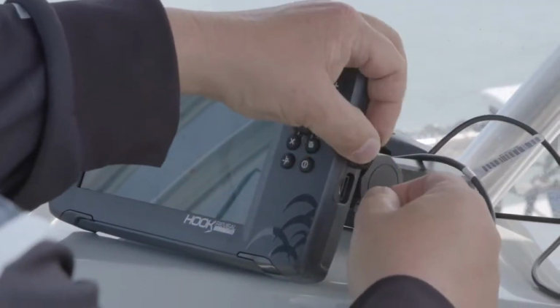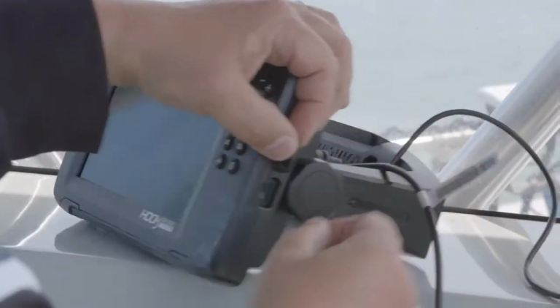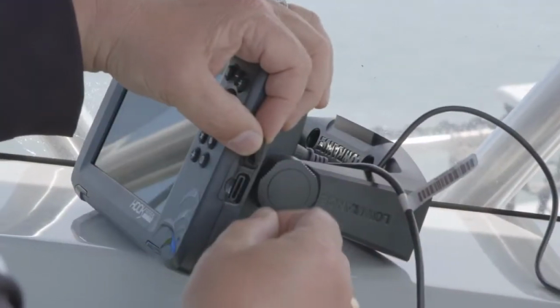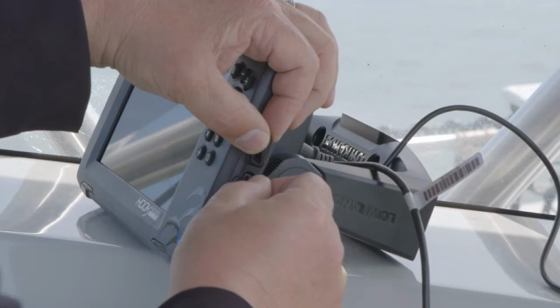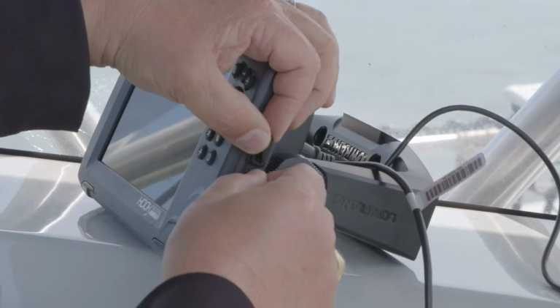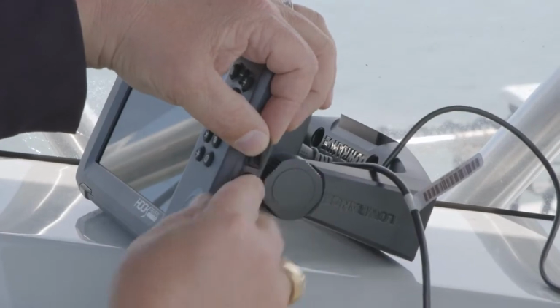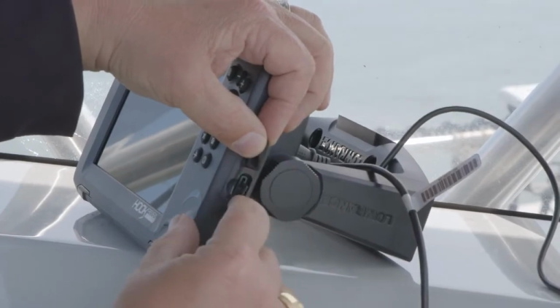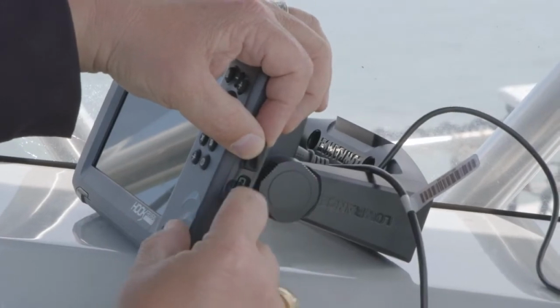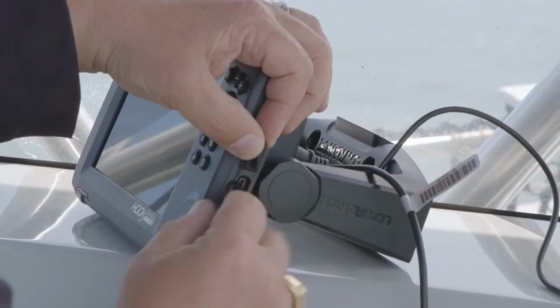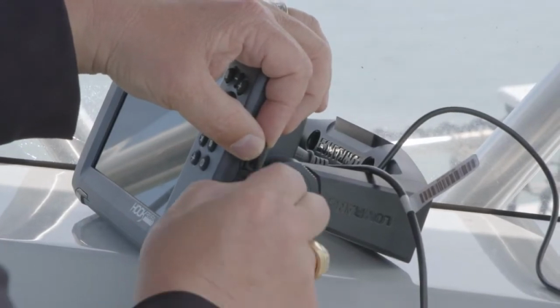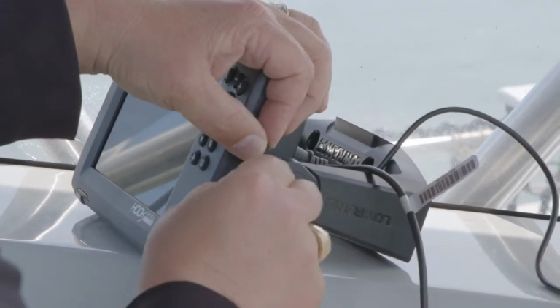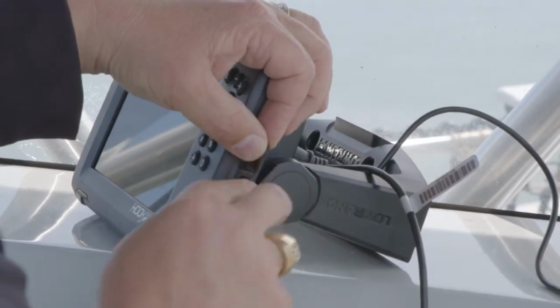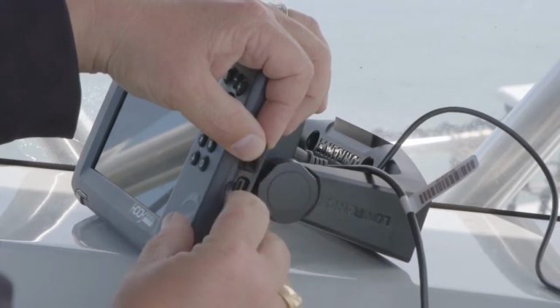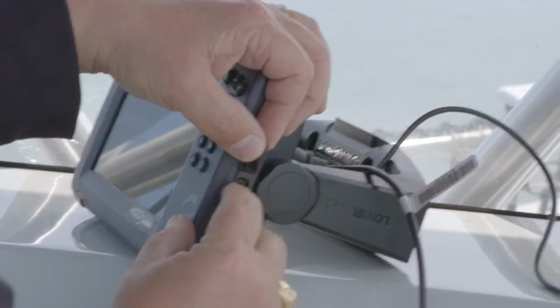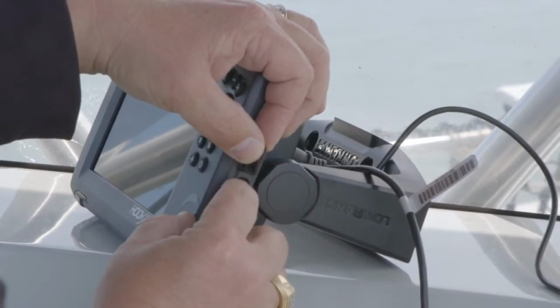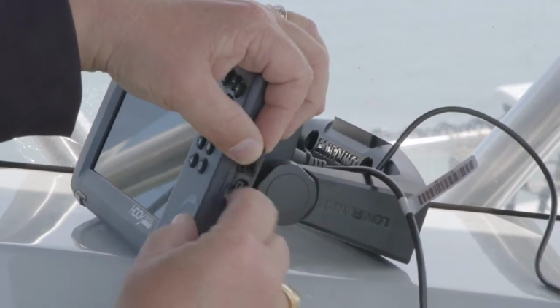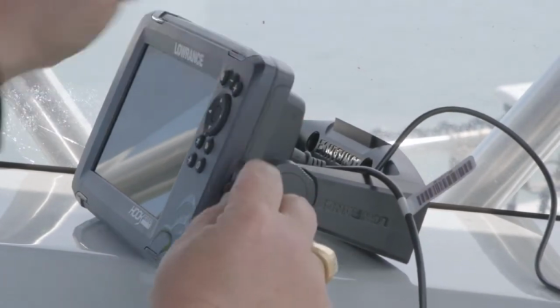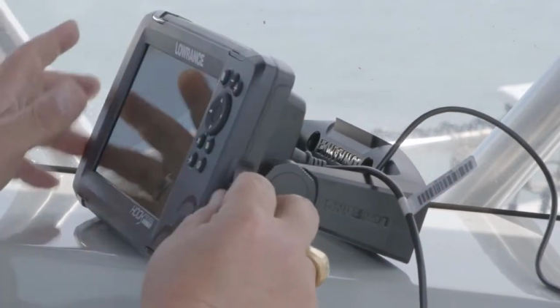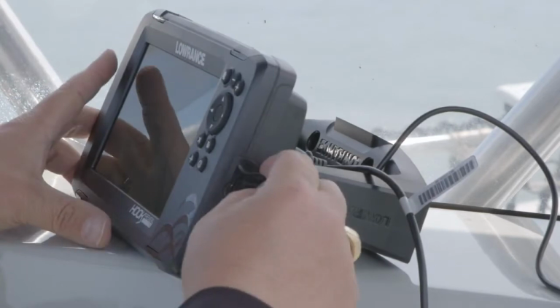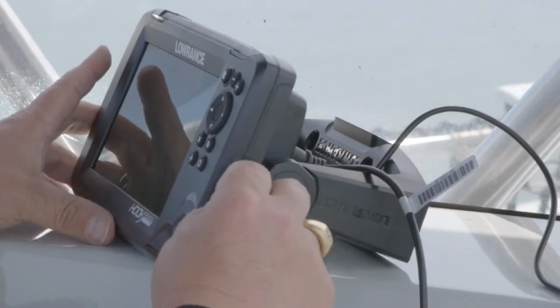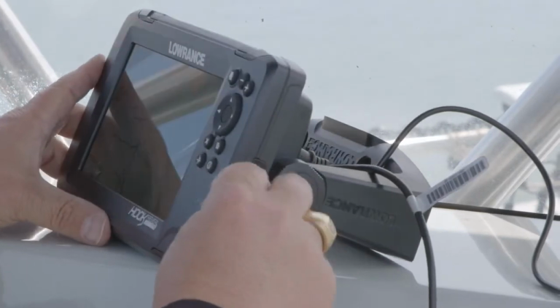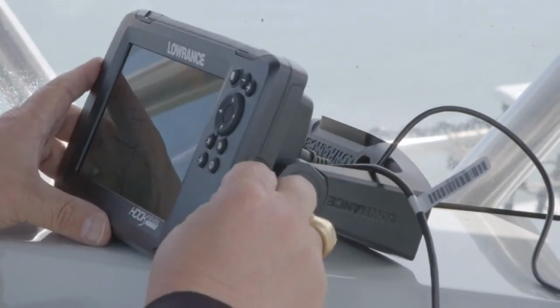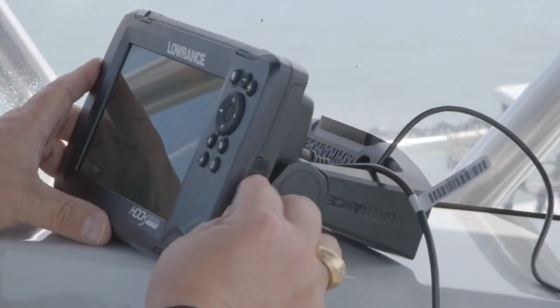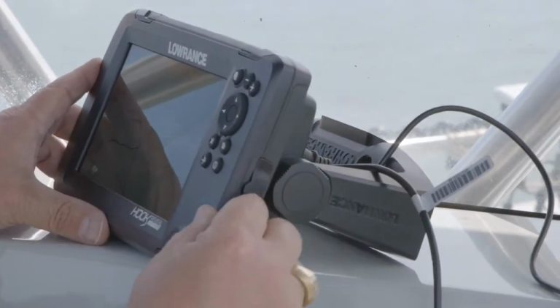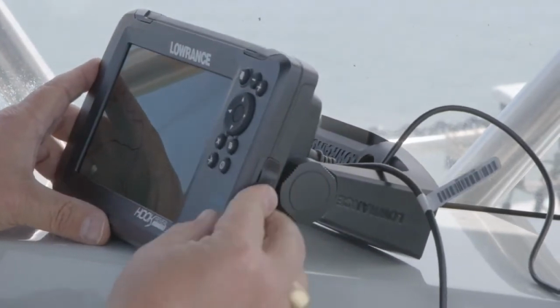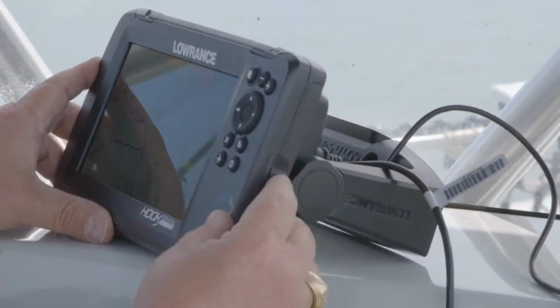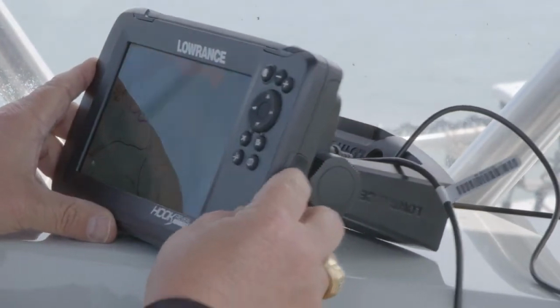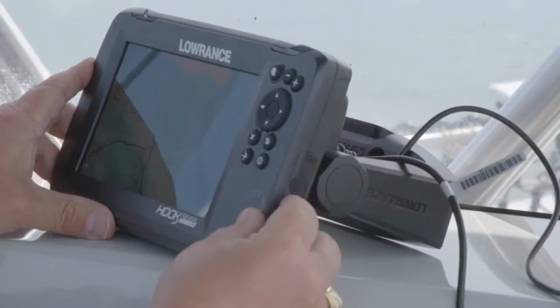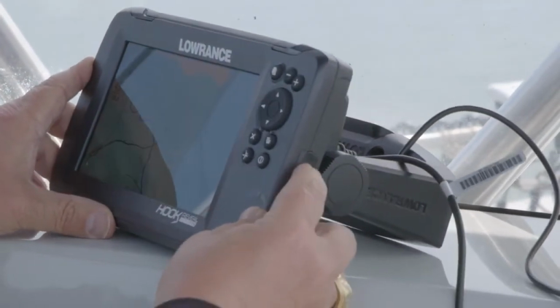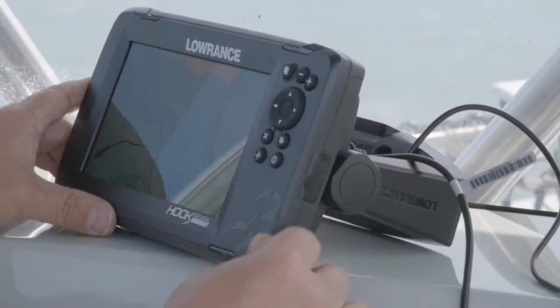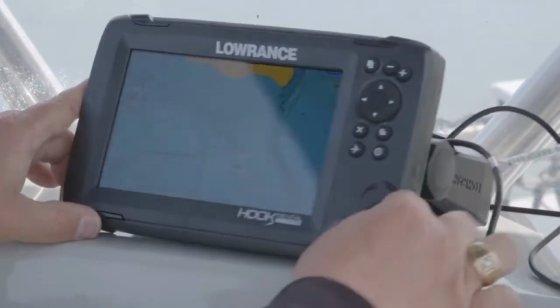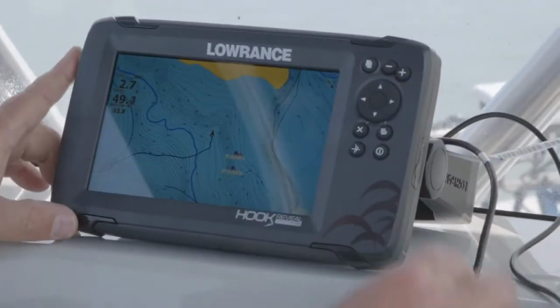I just open the side port and put the card in. Now, to maintain its waterproof rating, make sure you close your card door.